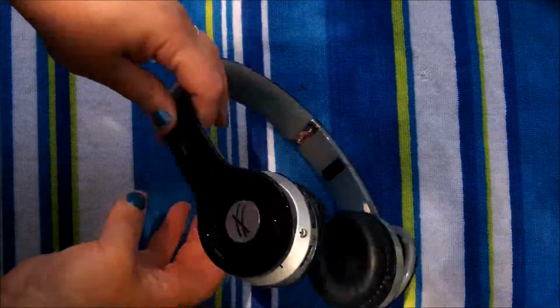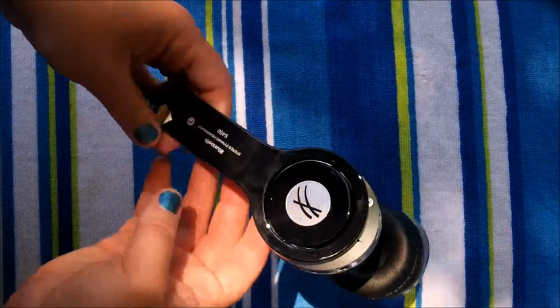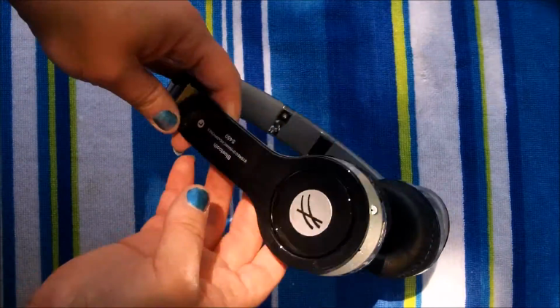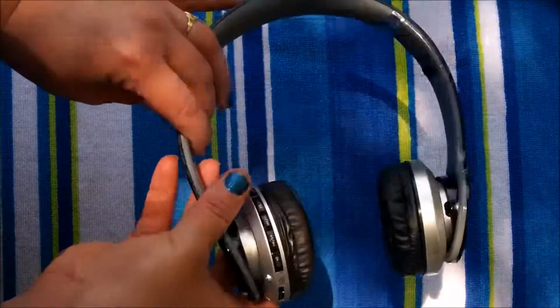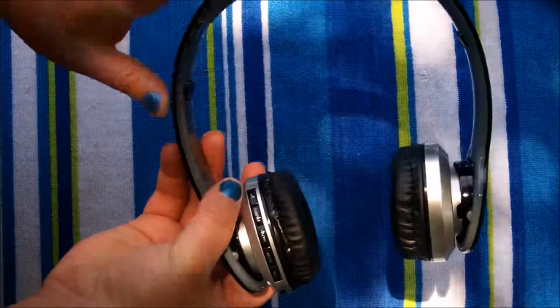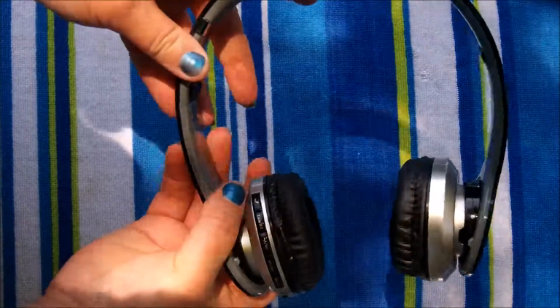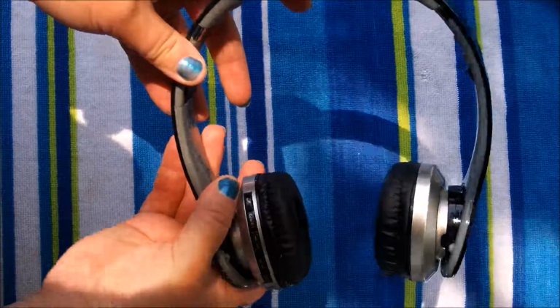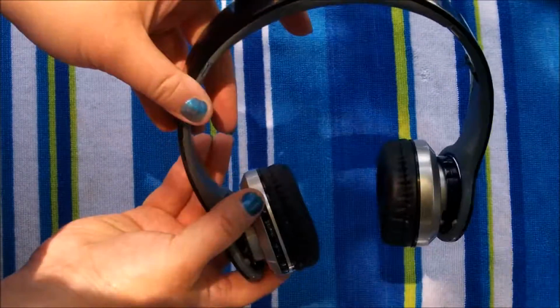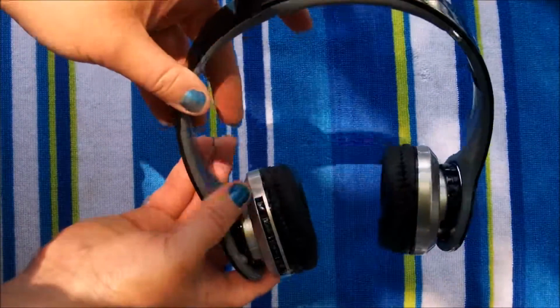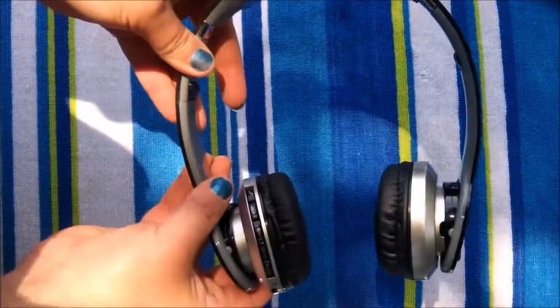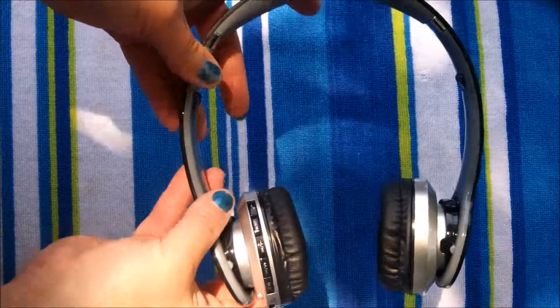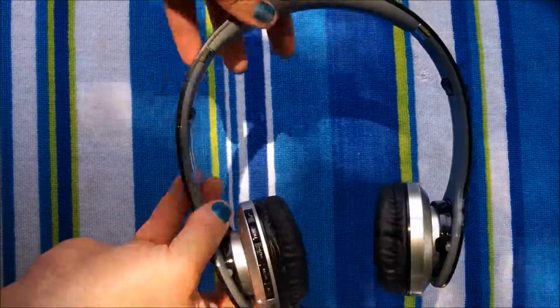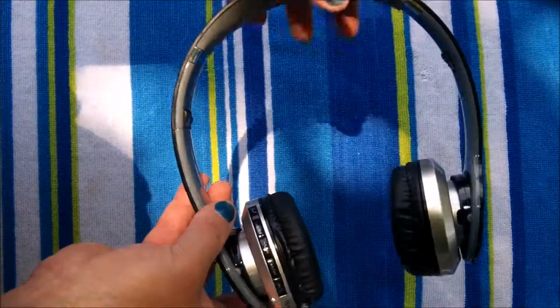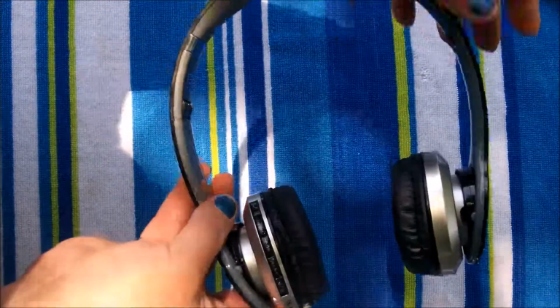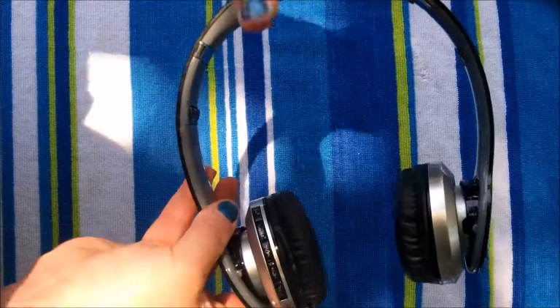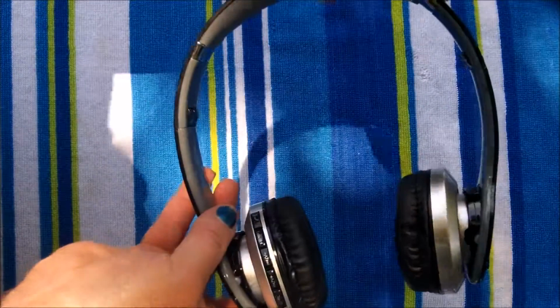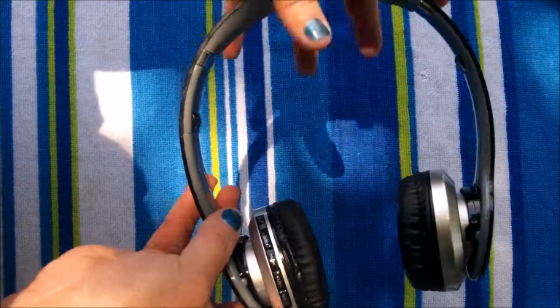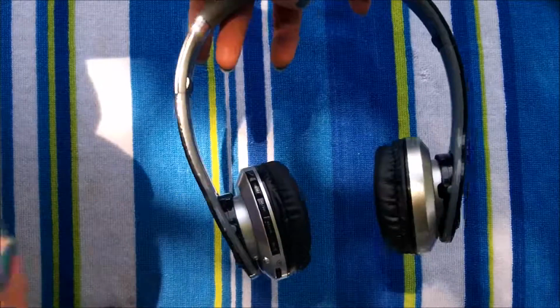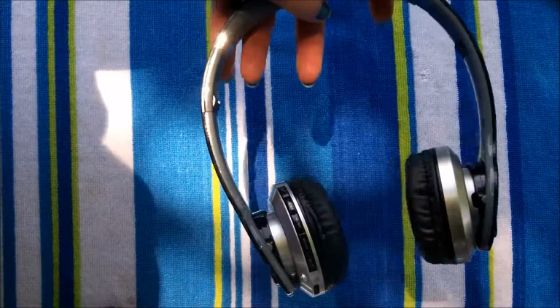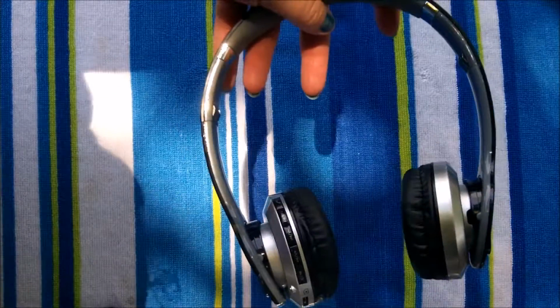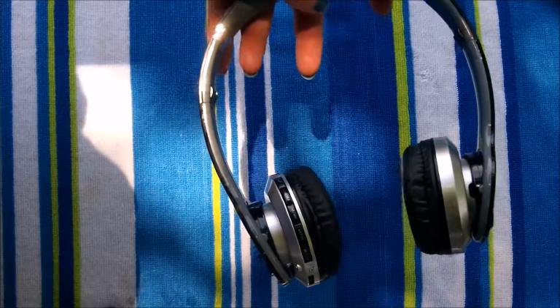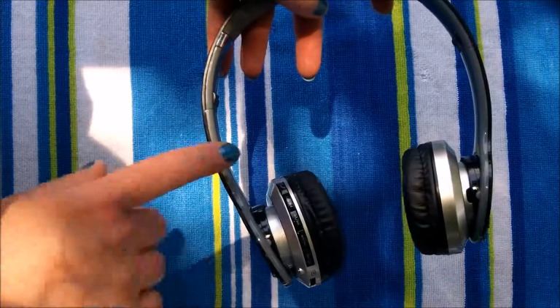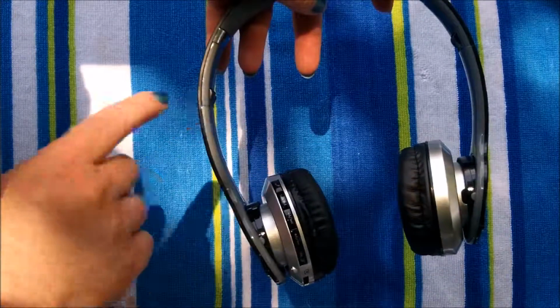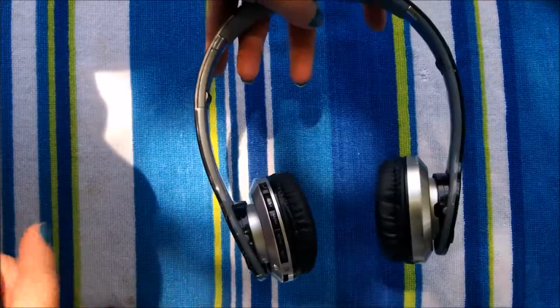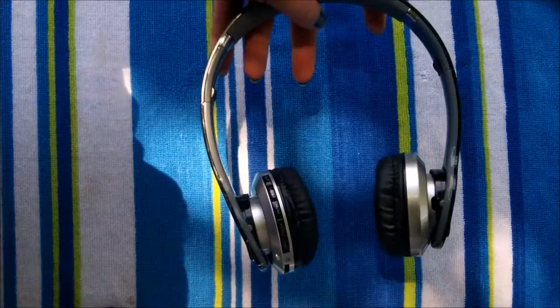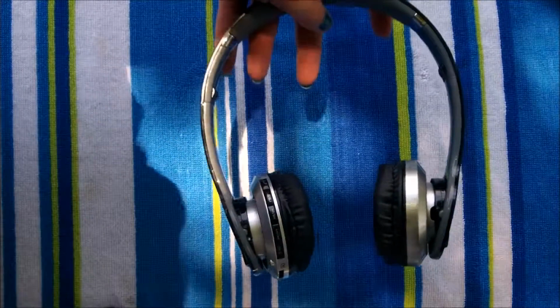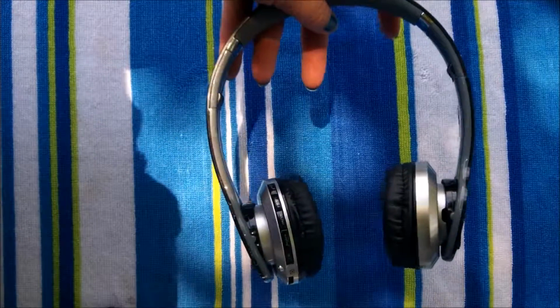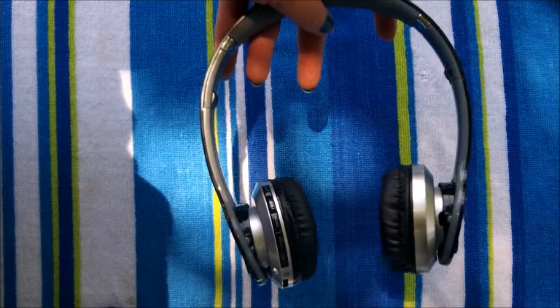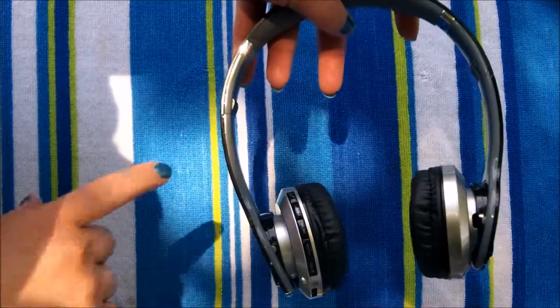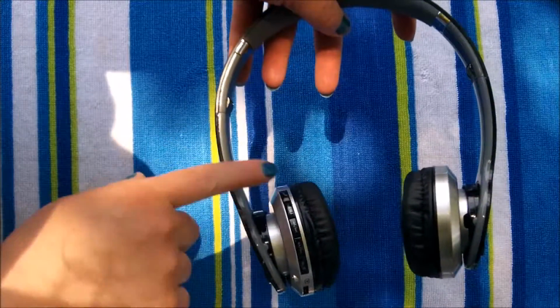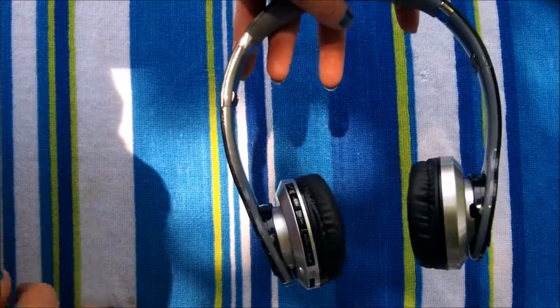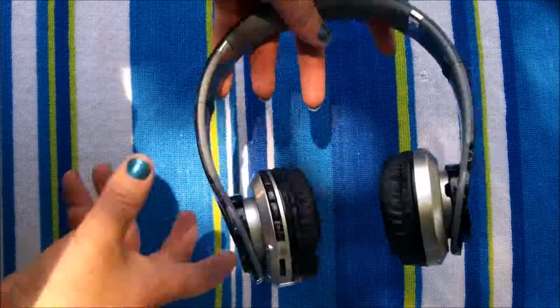You can talk to the person and never have to worry about the music continuing to play. As soon as you hit the button the music stops, you can talk, and as soon as you hang up the music continues.